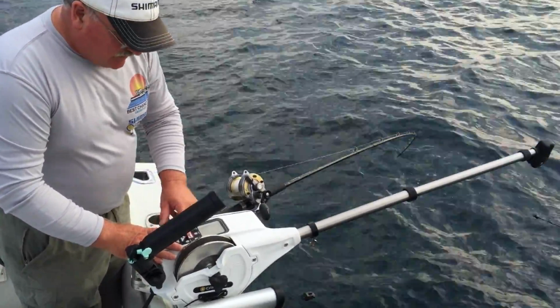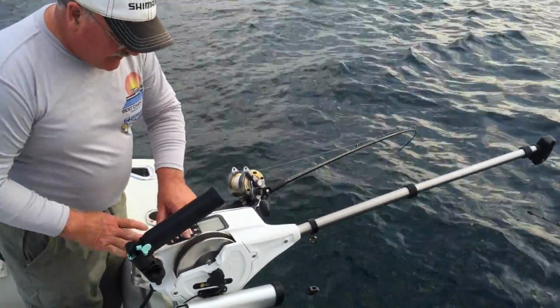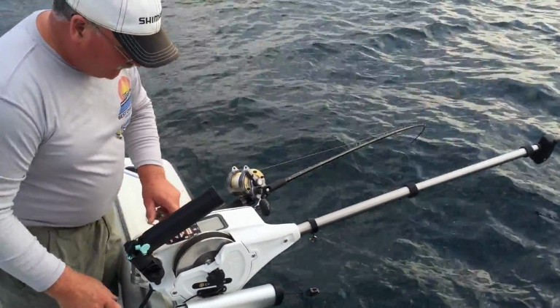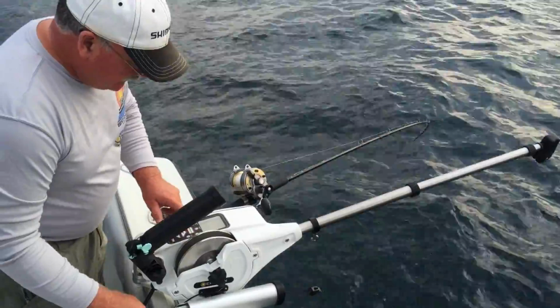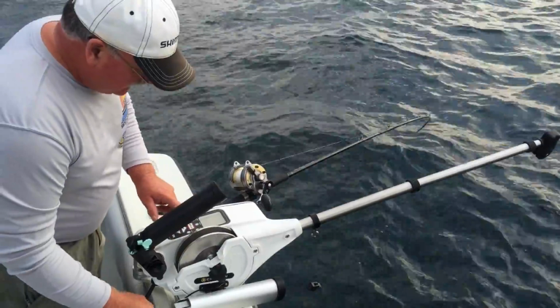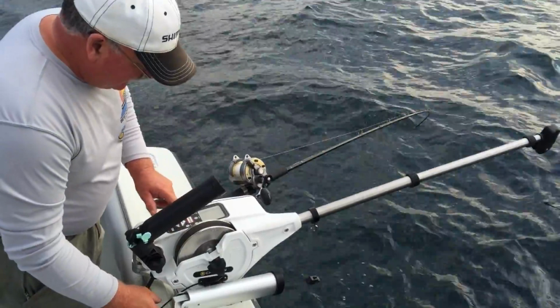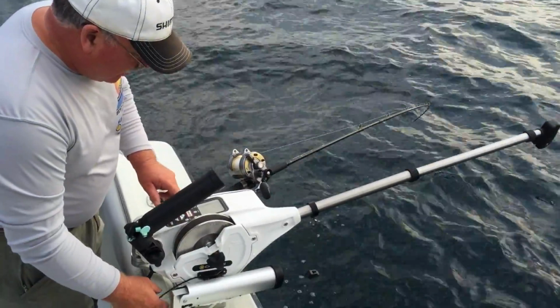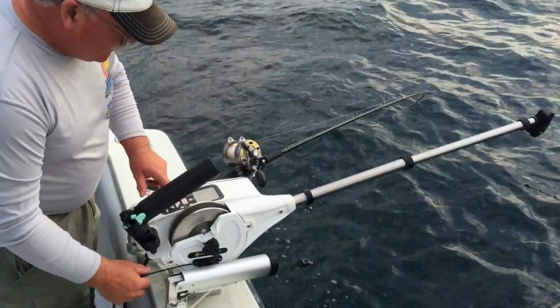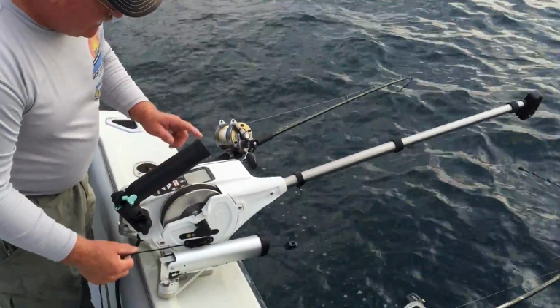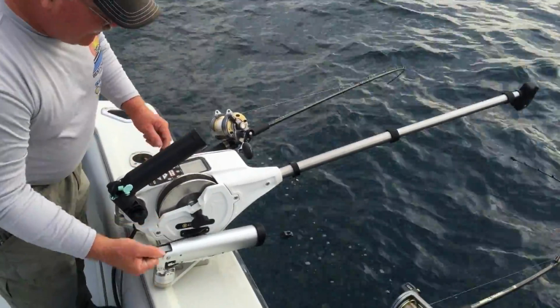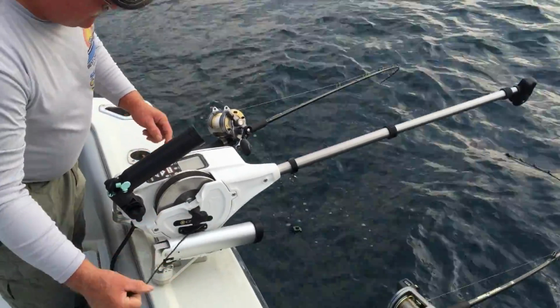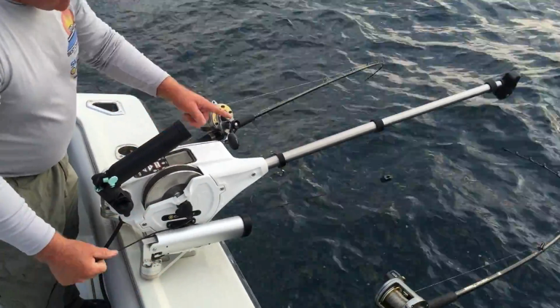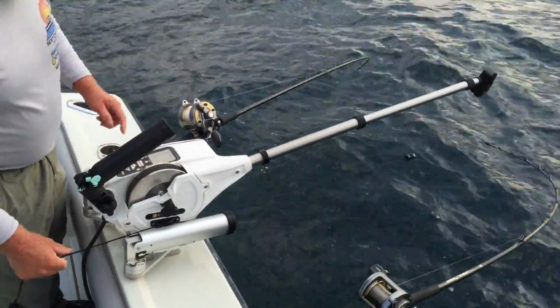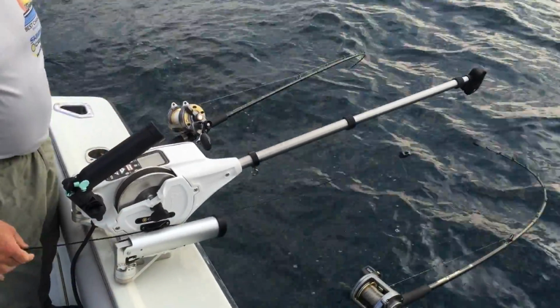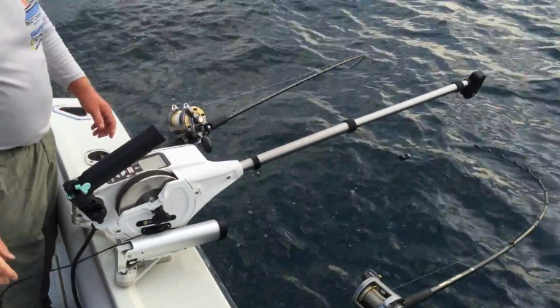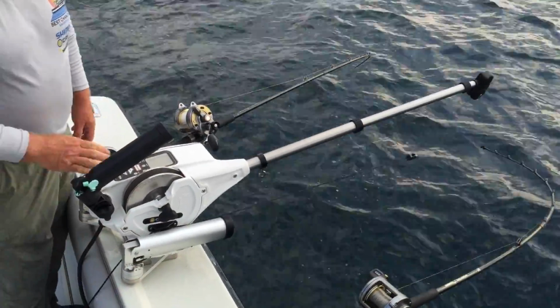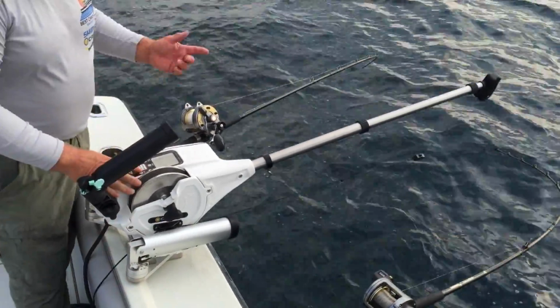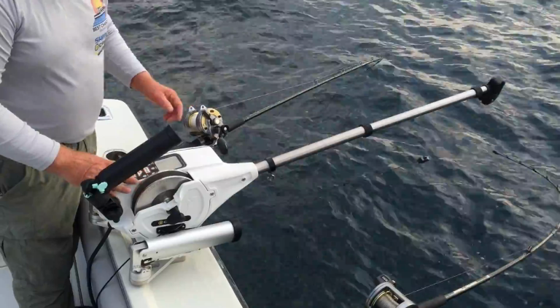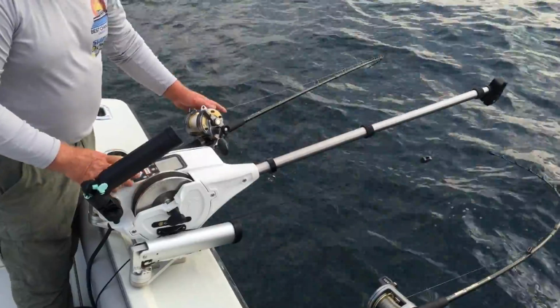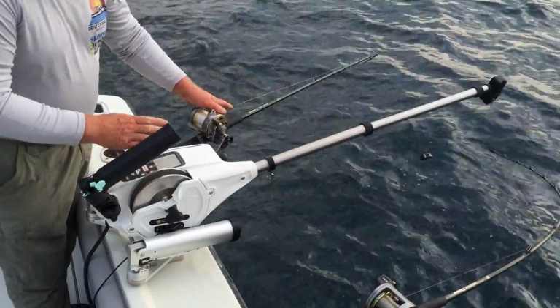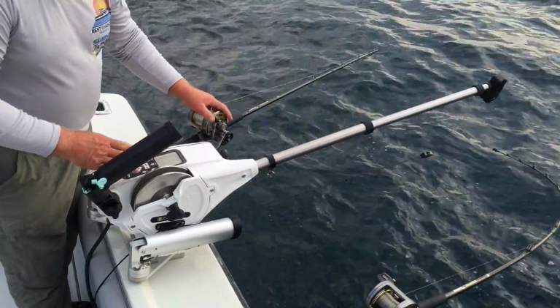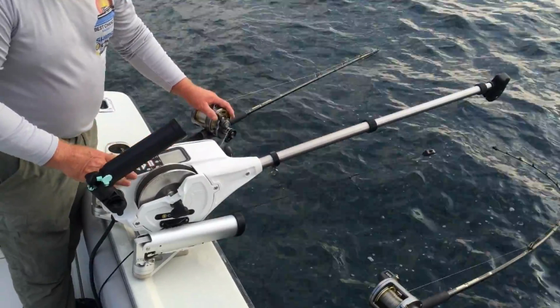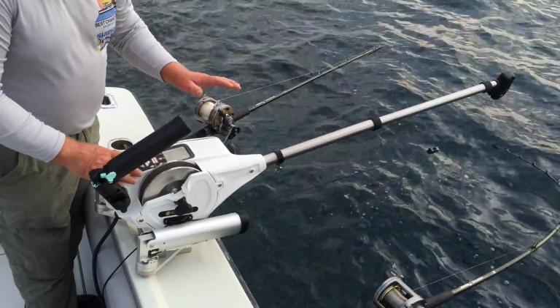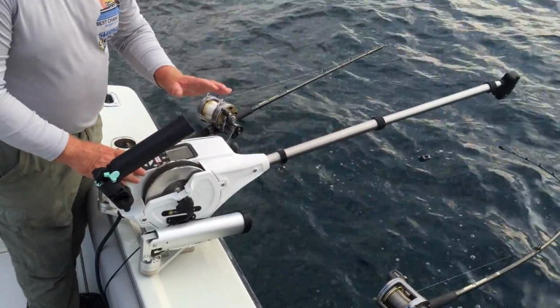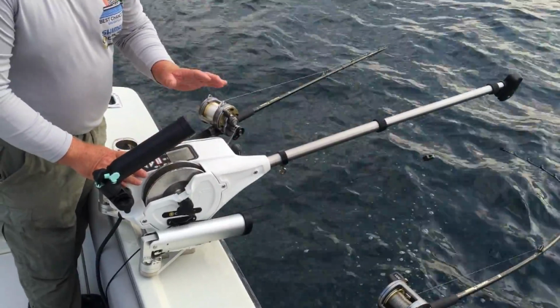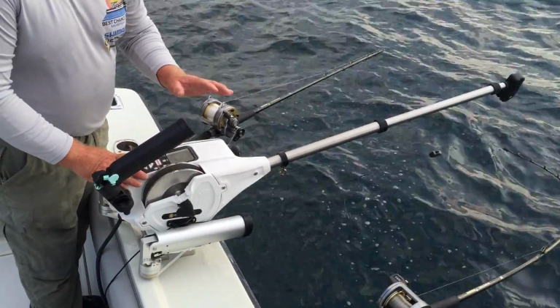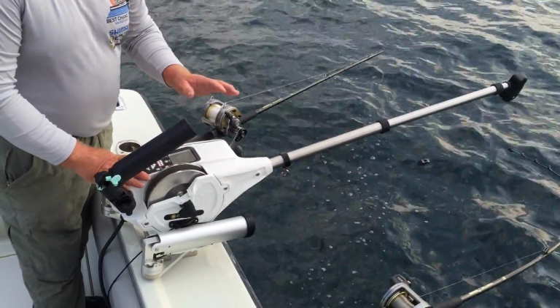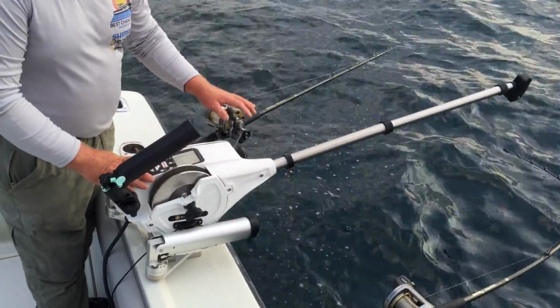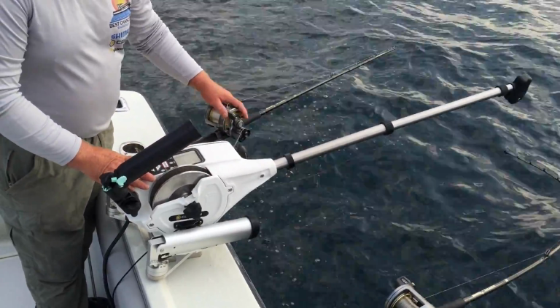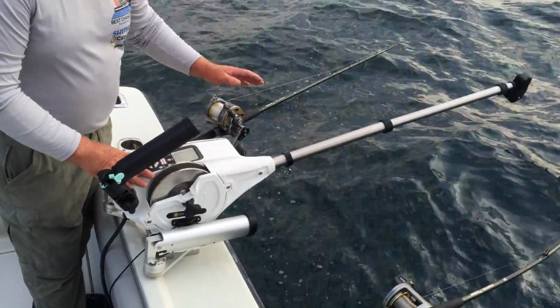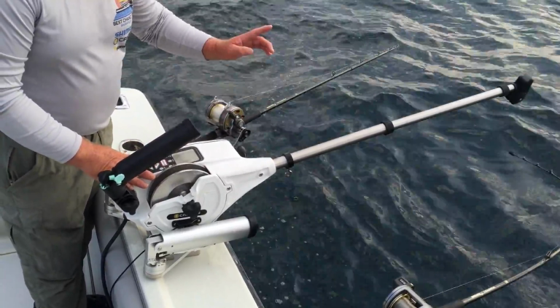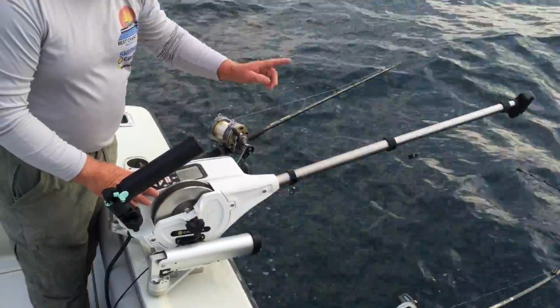The thing I like most is that we can auto run our rigger to a set depth wherever we want it. This particular rigger is set at 250 feet per minute, which makes it really quick.